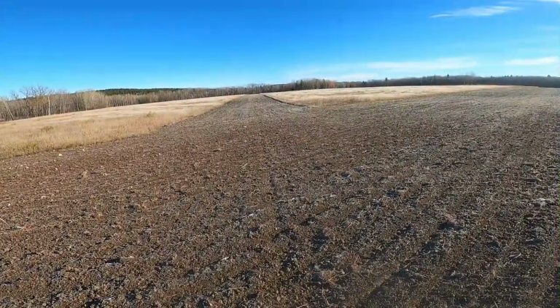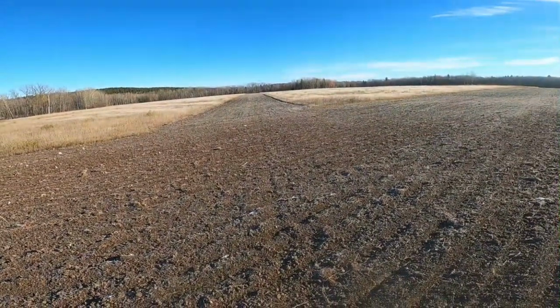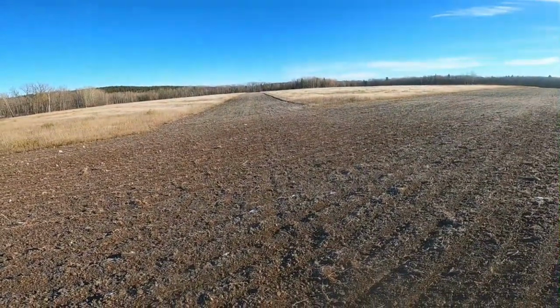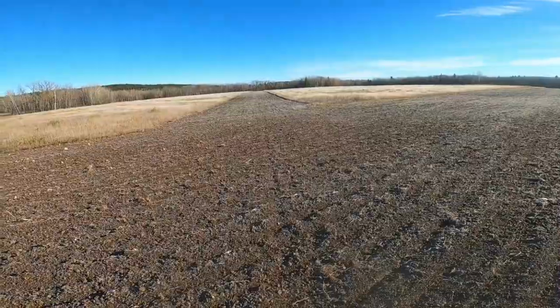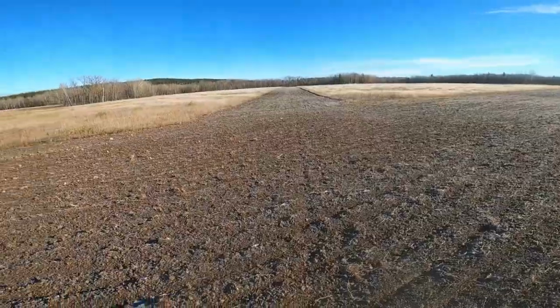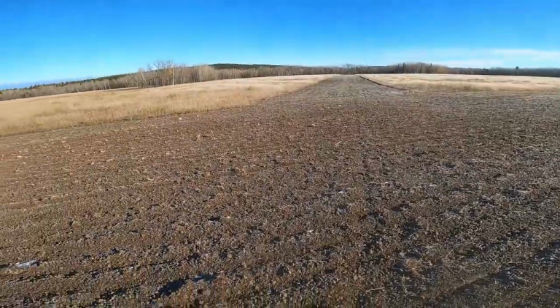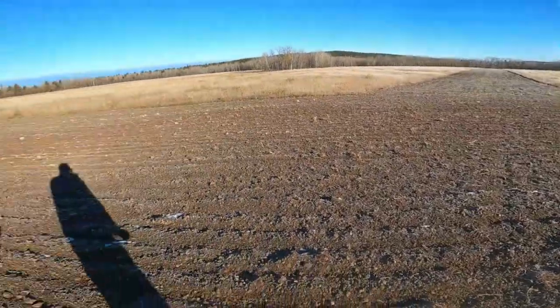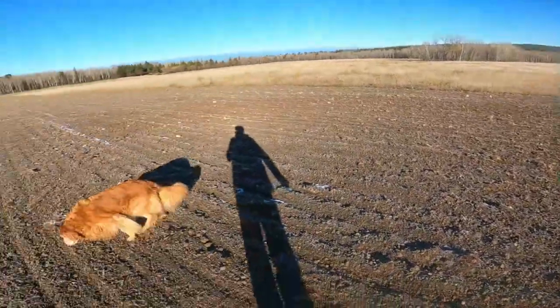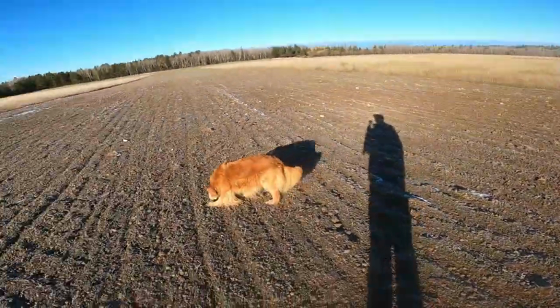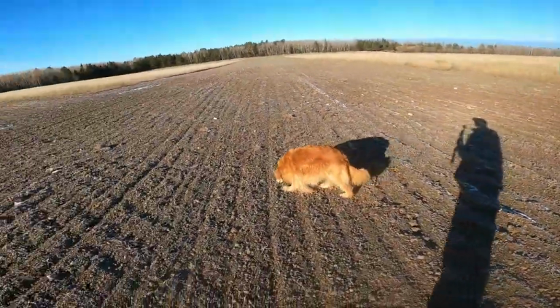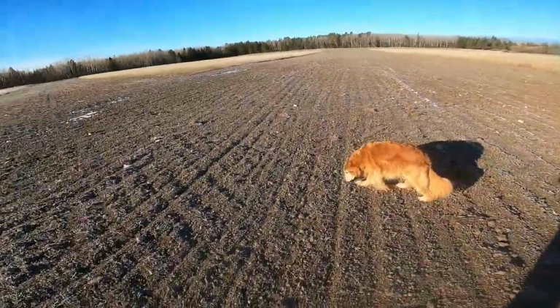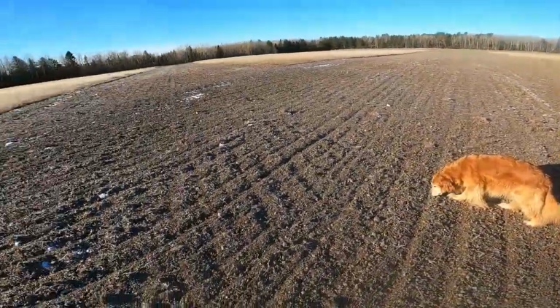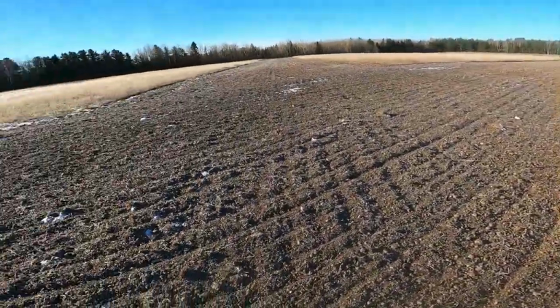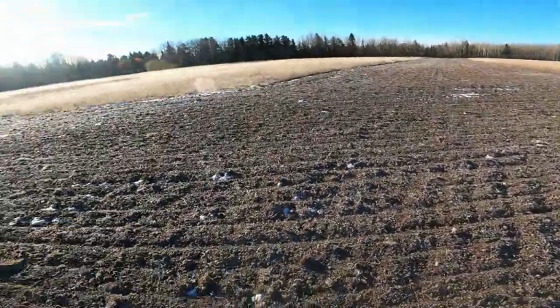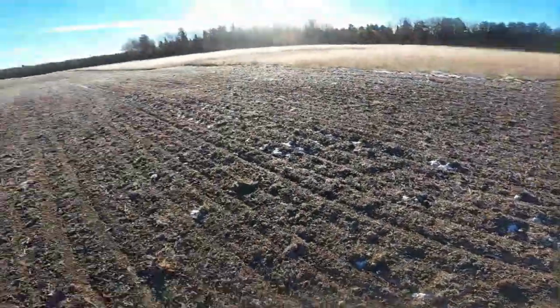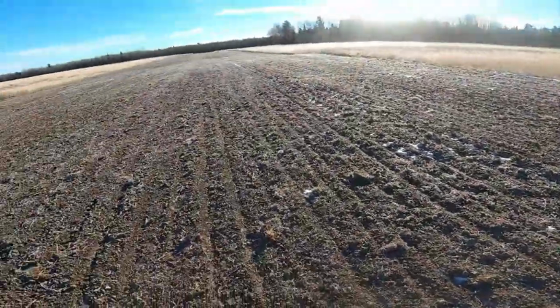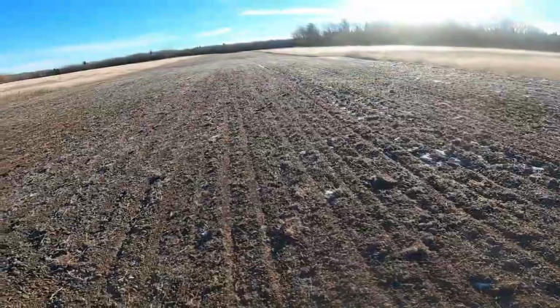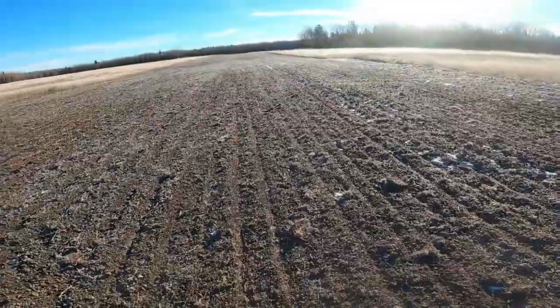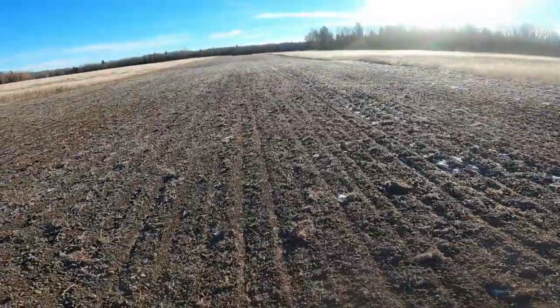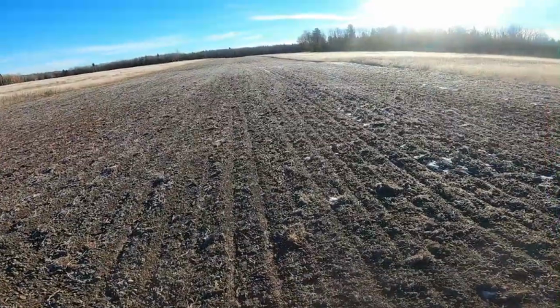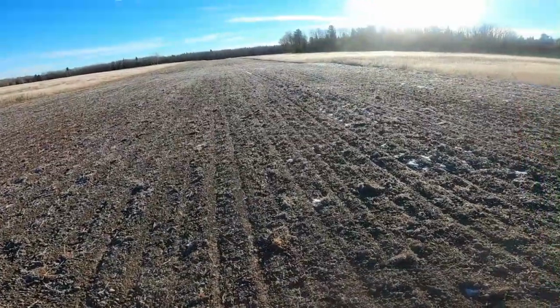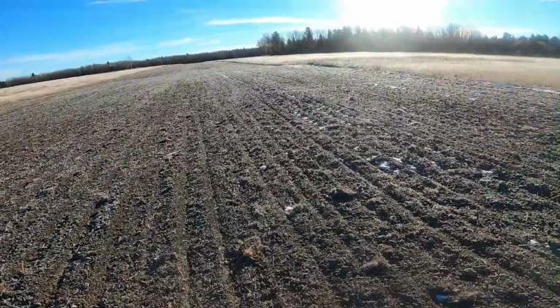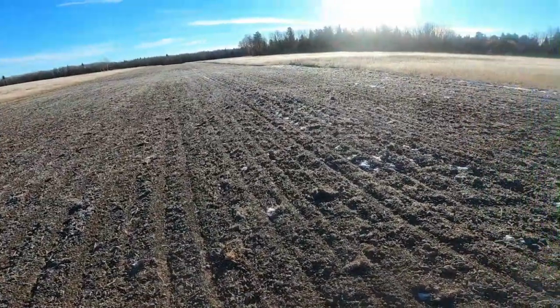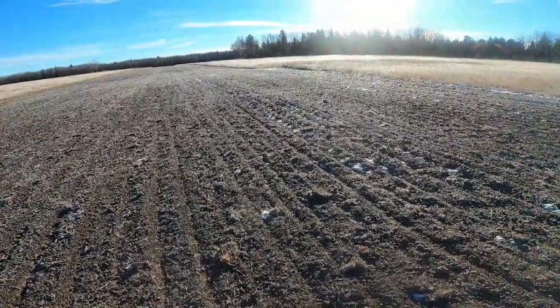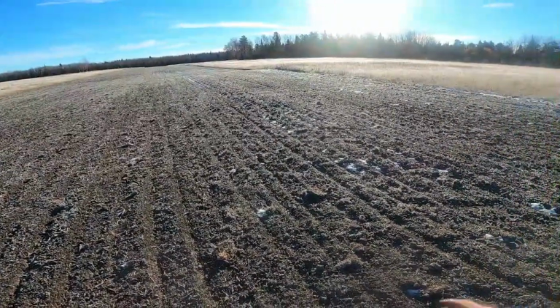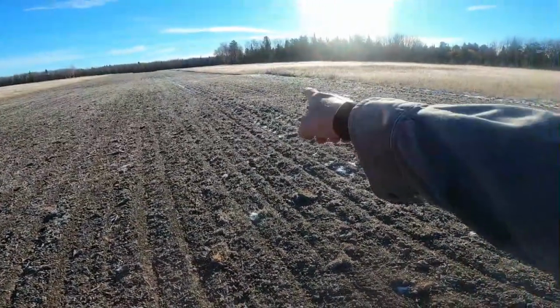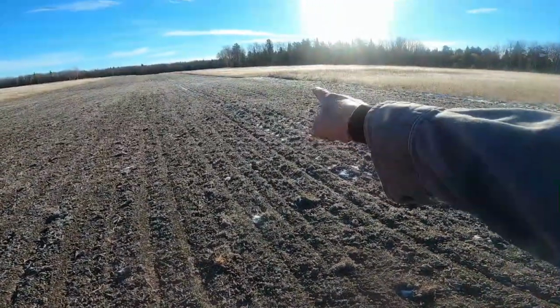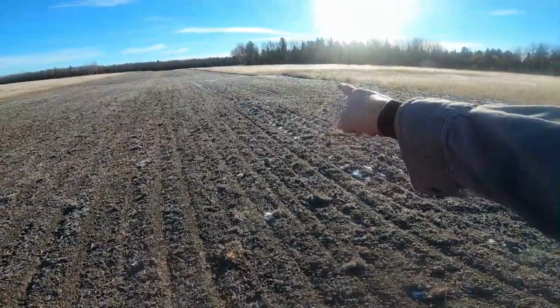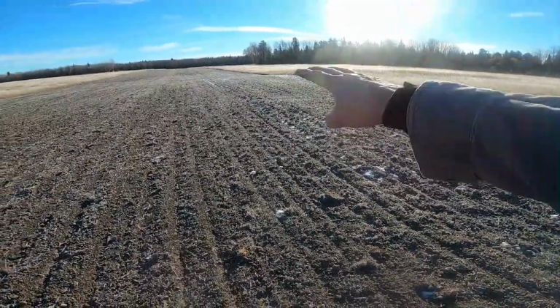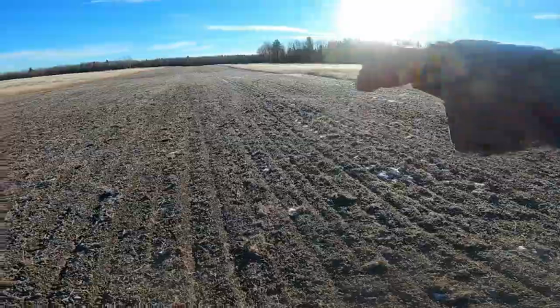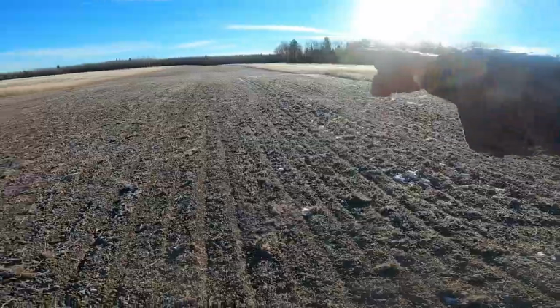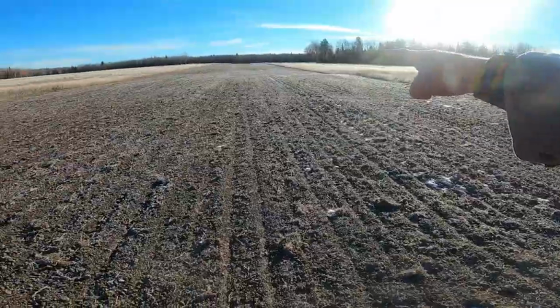It intersects right about the middle here. This is probably the highest point on the runway elevation-wise. There's a bit of a hump right here that I need to address a little bit.